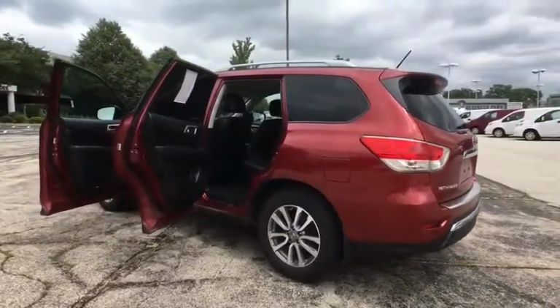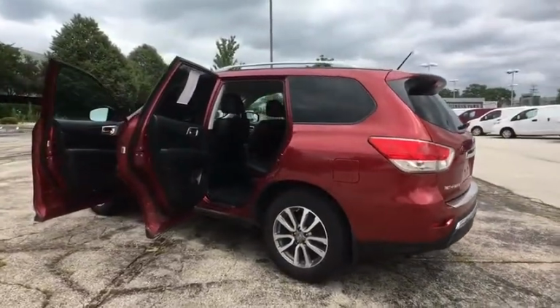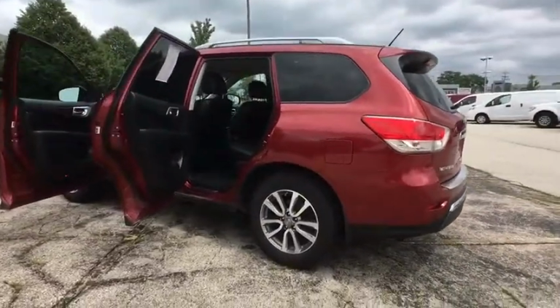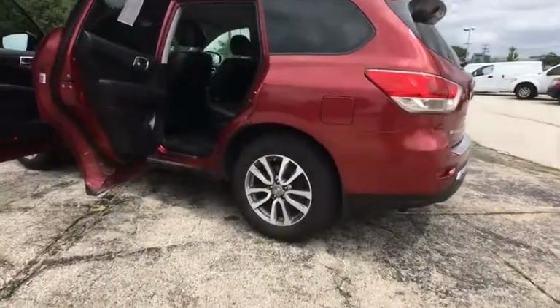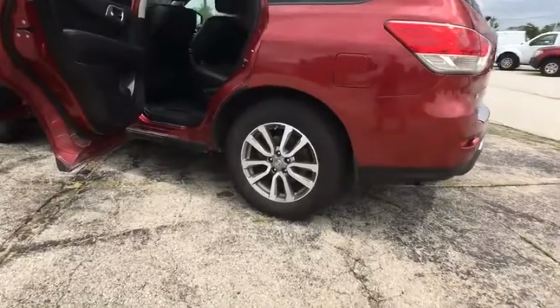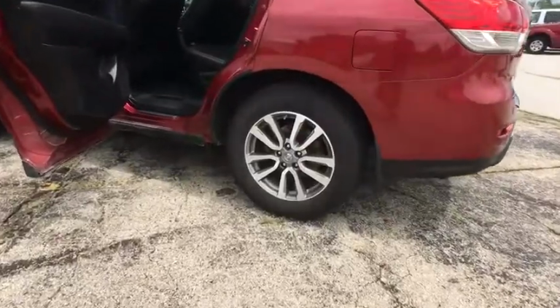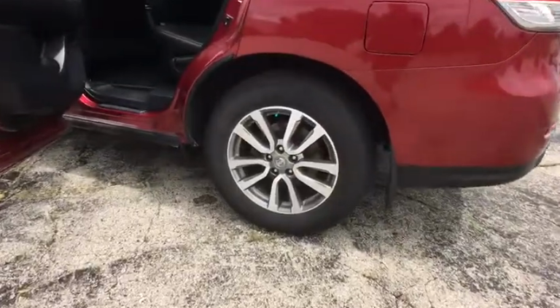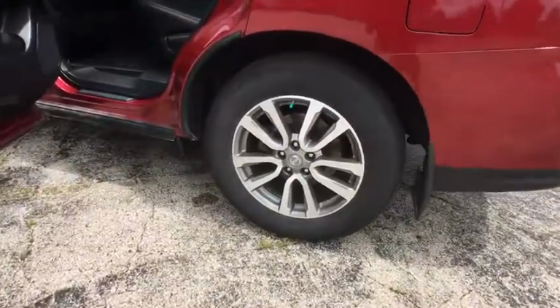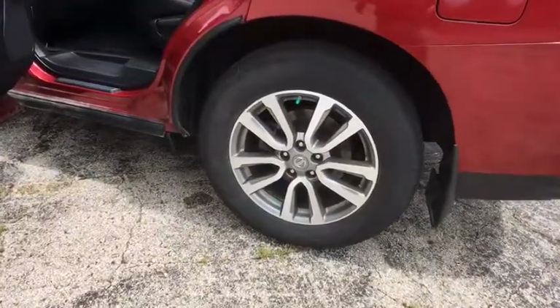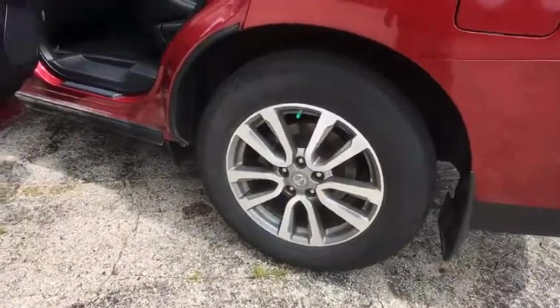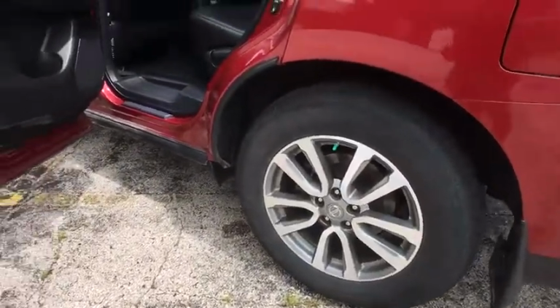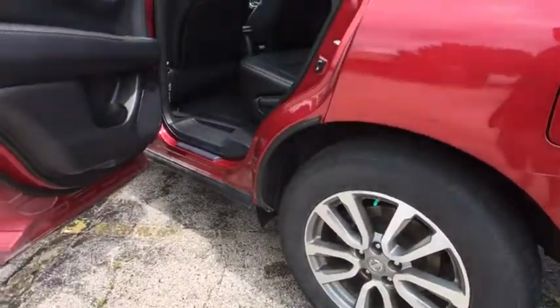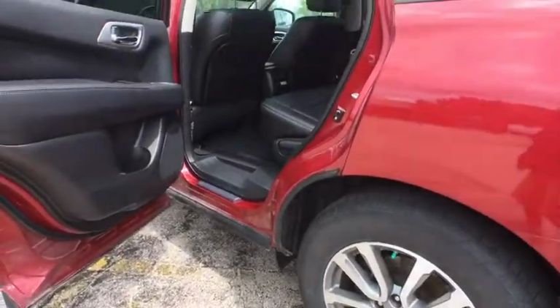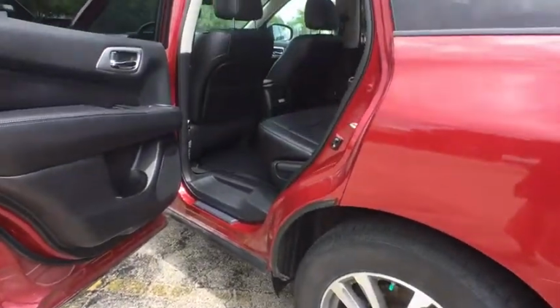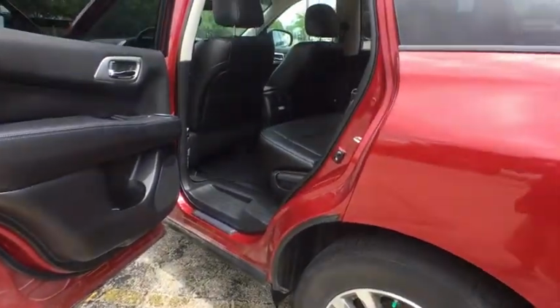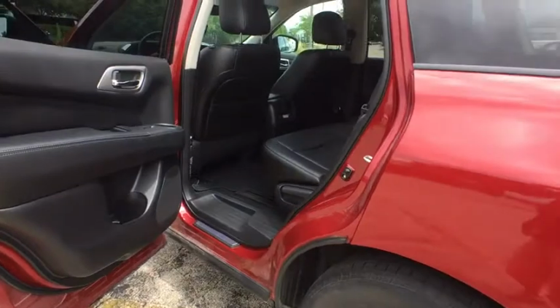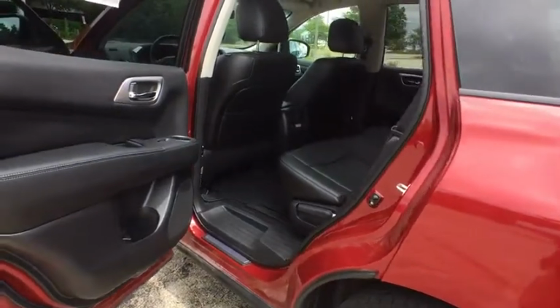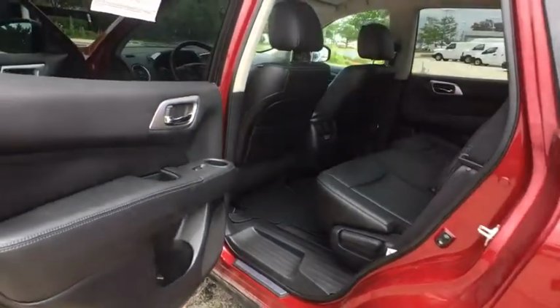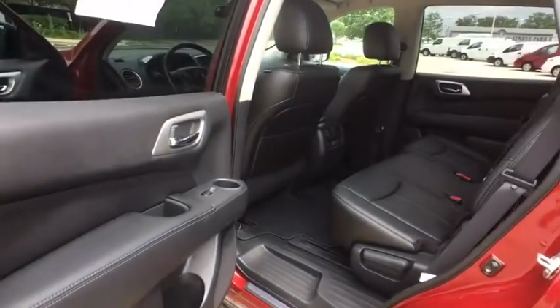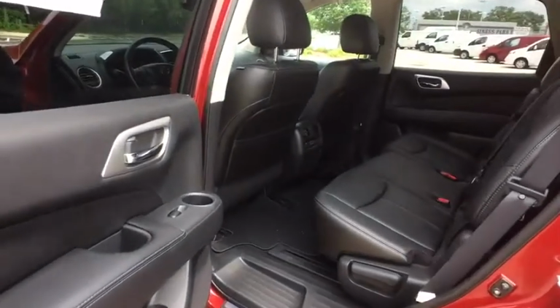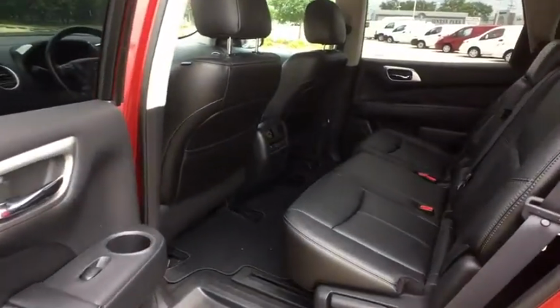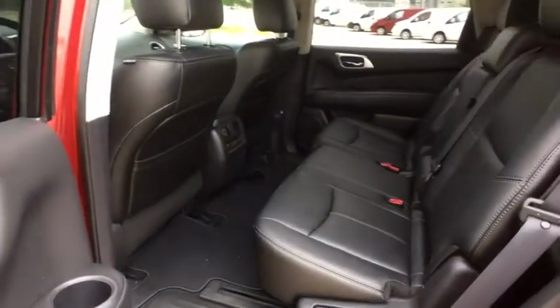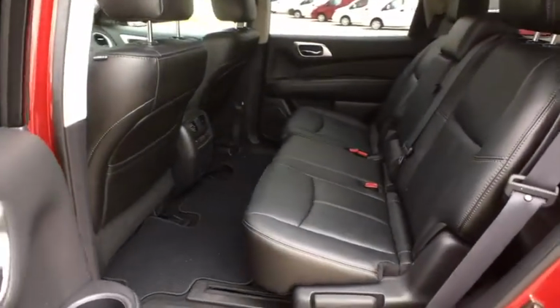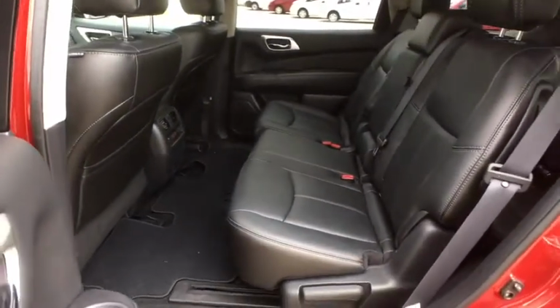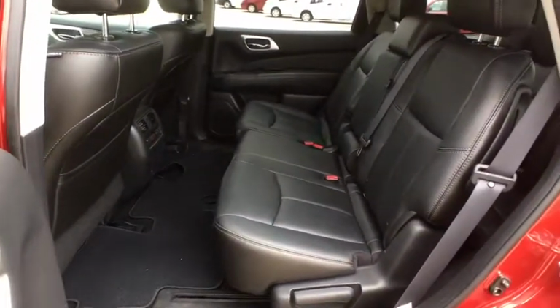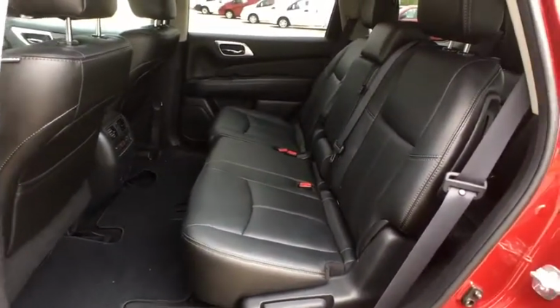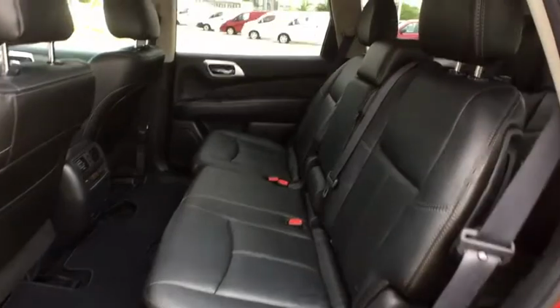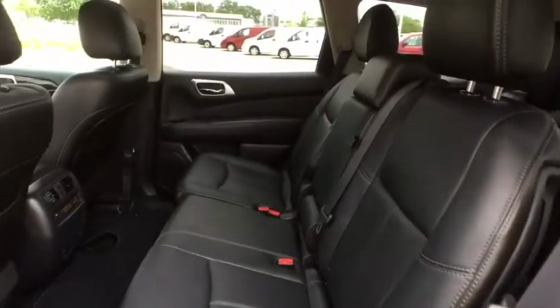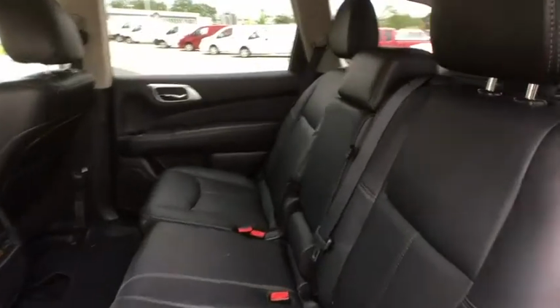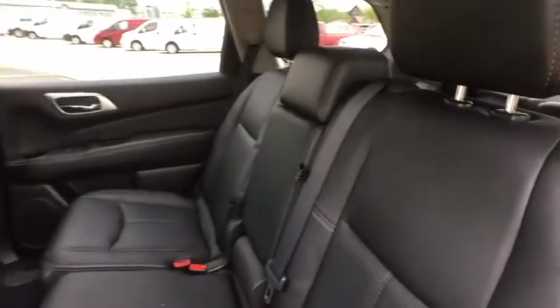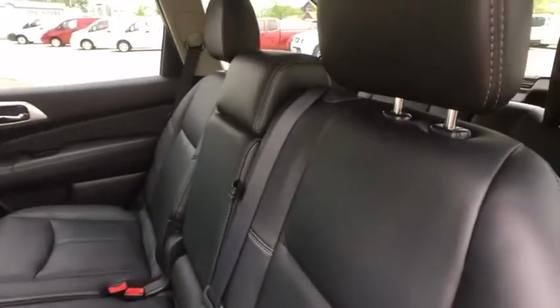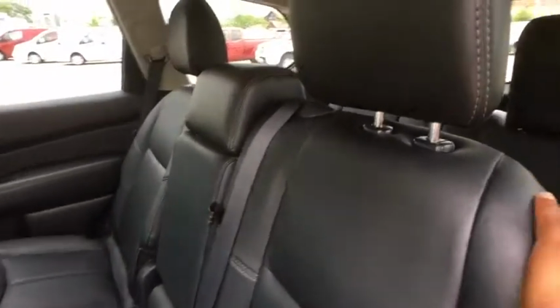Bluetooth, power steering, adjustable steering wheel, four-wheel disc brakes, aluminum wheels, cruise control, keyless start, four-wheel drive, auto dimming rear view mirror. Wouldn't you look great in this vehicle? Stop in today and see for yourself.